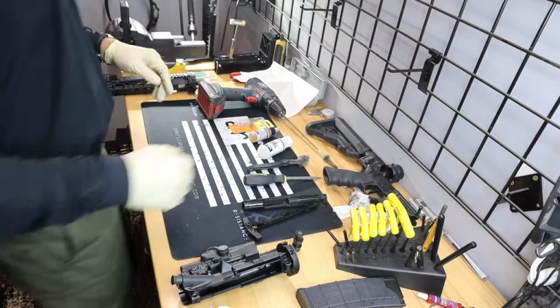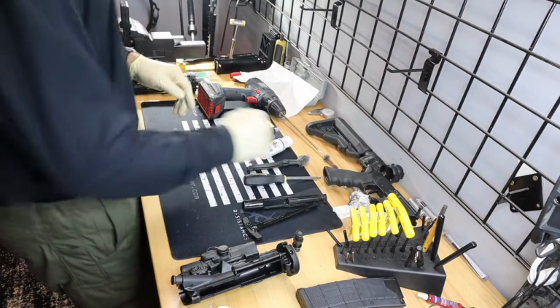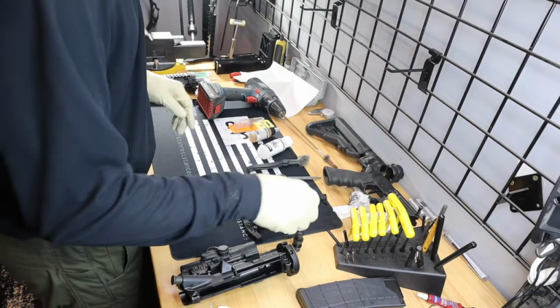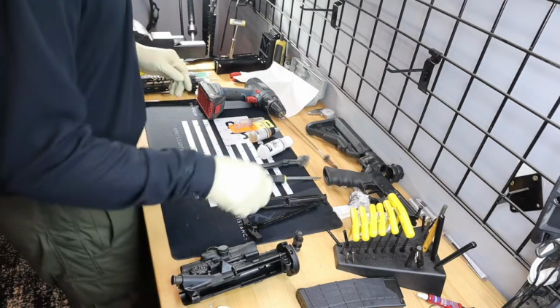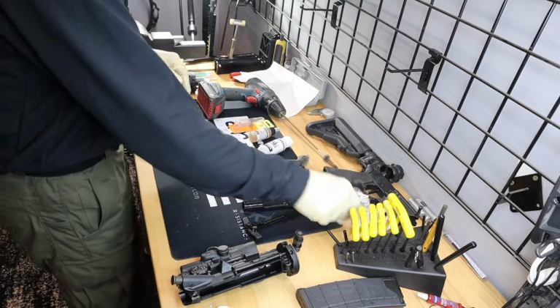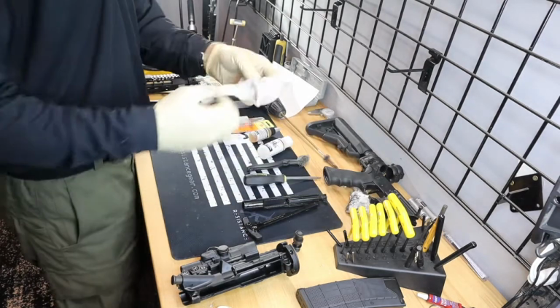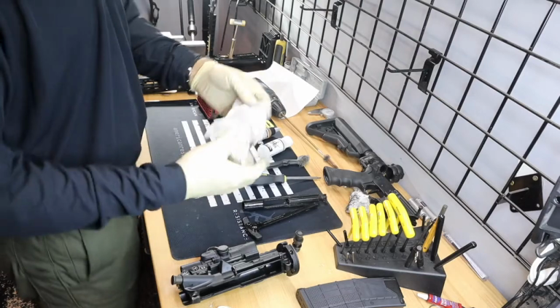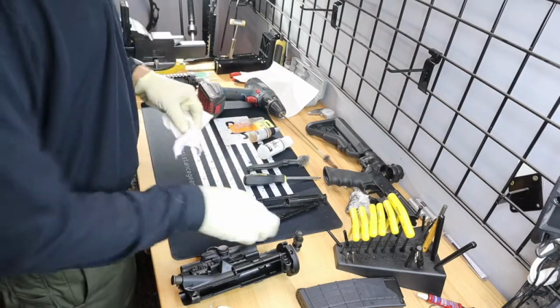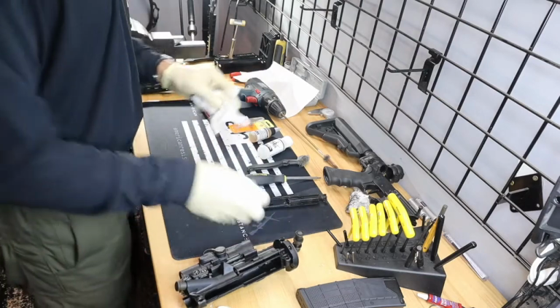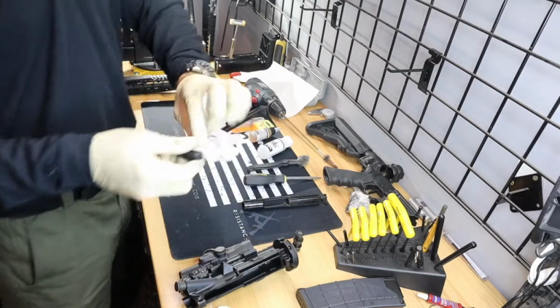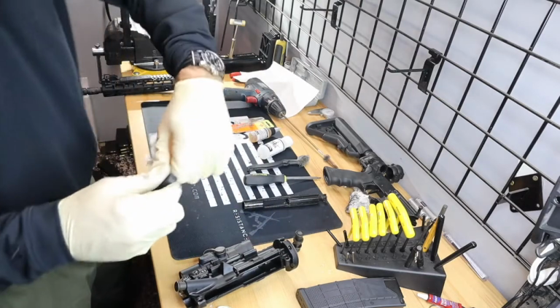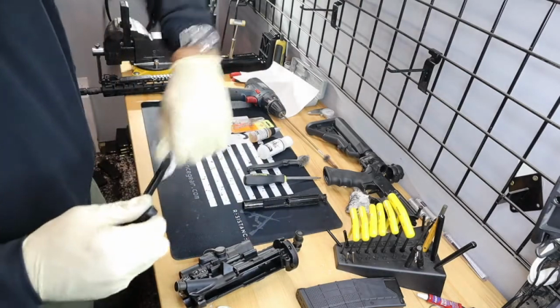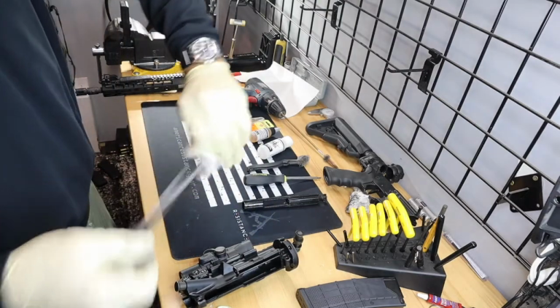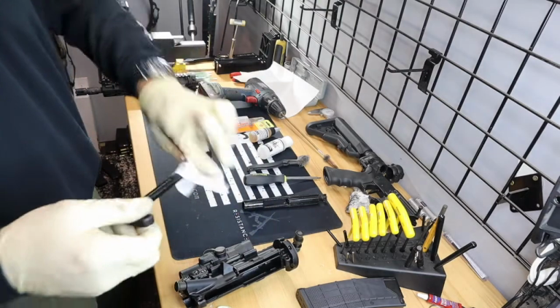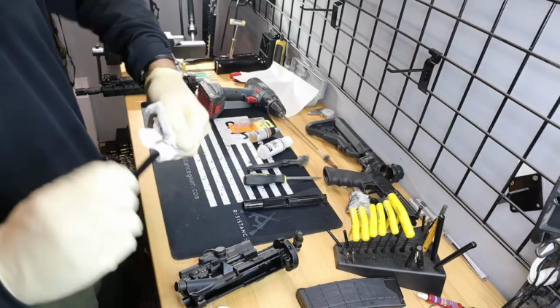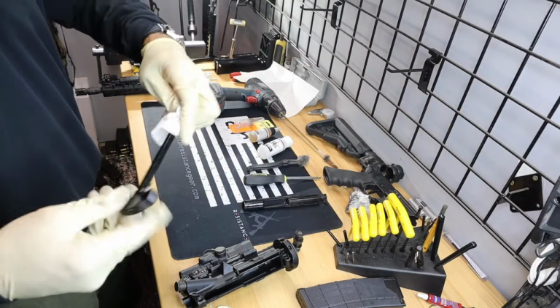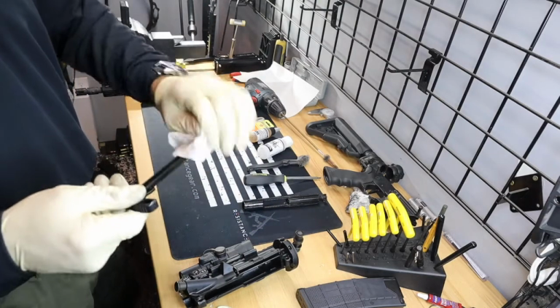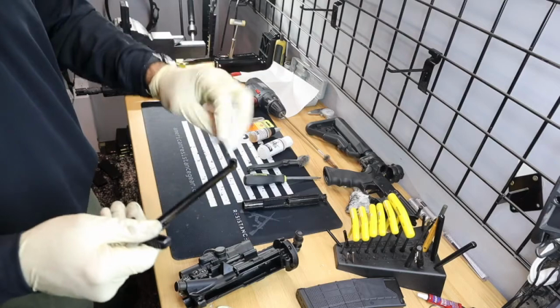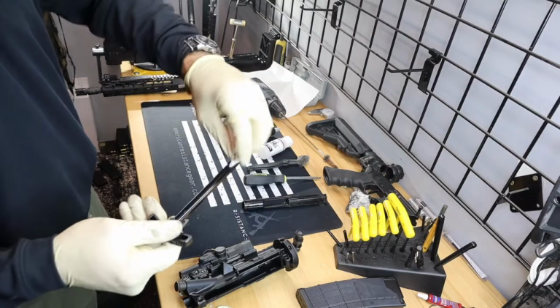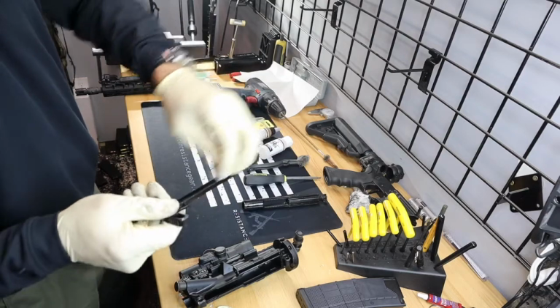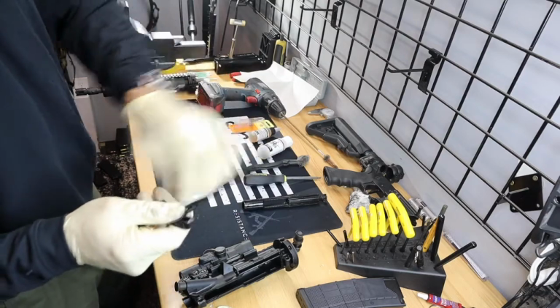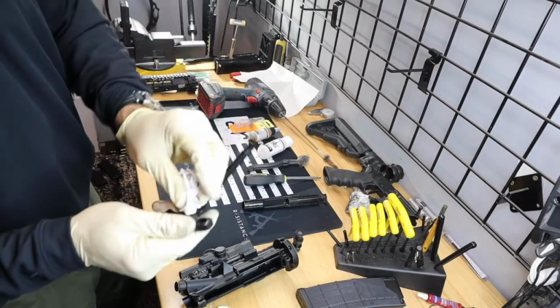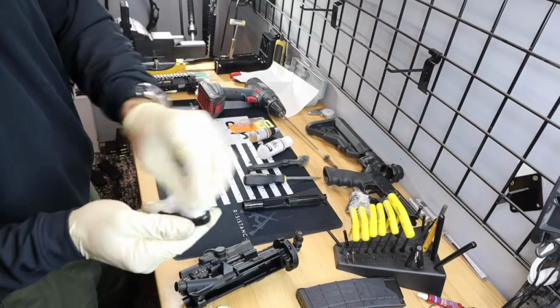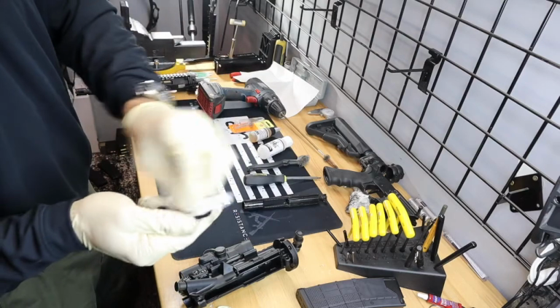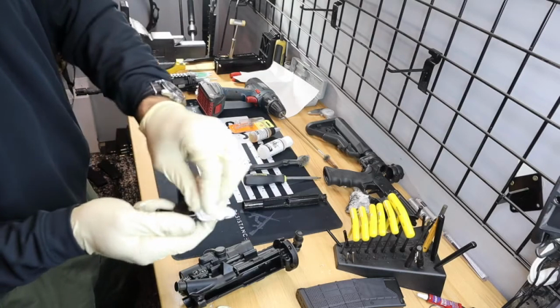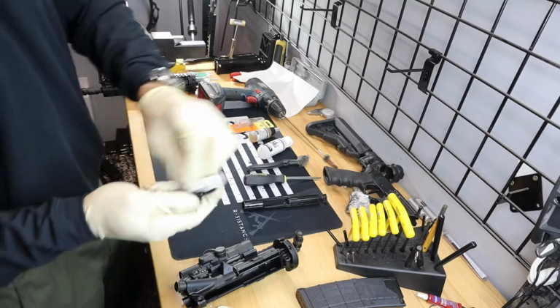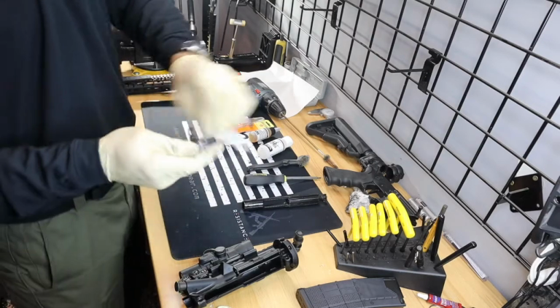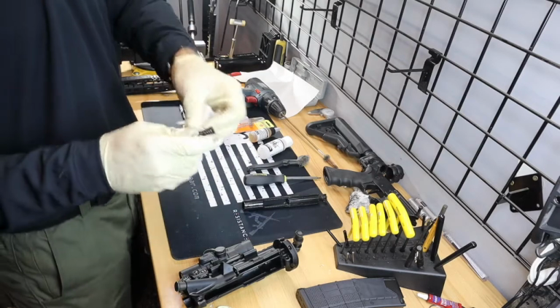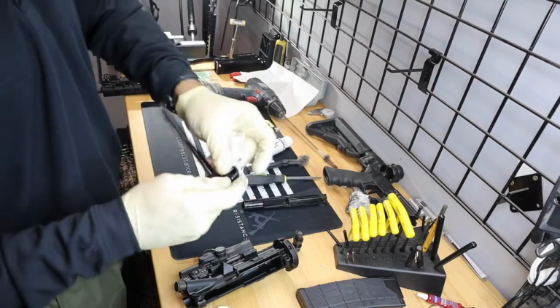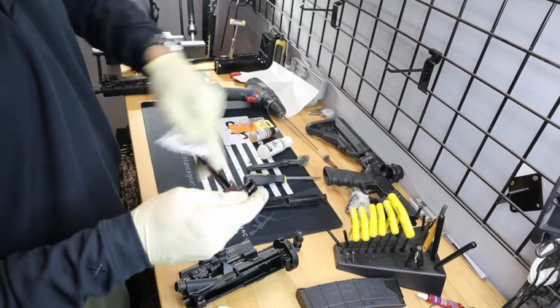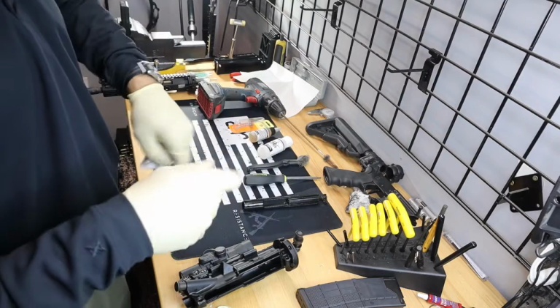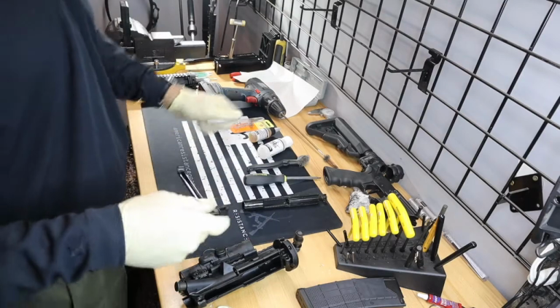Let's go ahead and move on to our charging handle. Just give this guy a good wipe-down — both the top side and the belly up underneath here. You can run Q-tips, paper towels — again, whatever you want to do — just to get the buildup off.